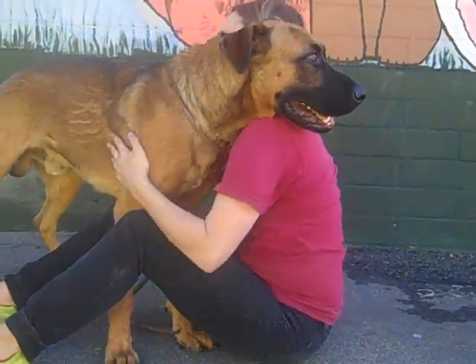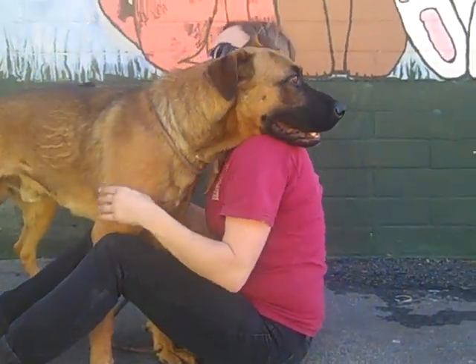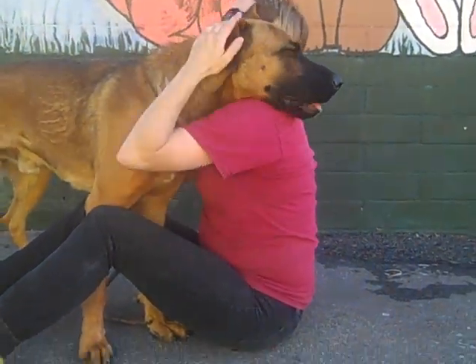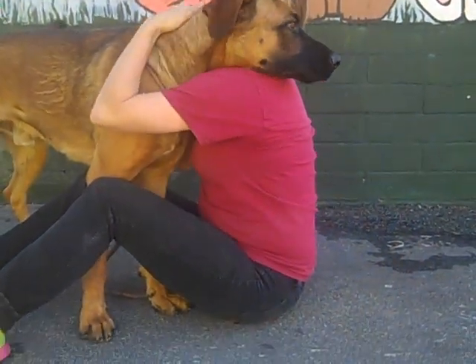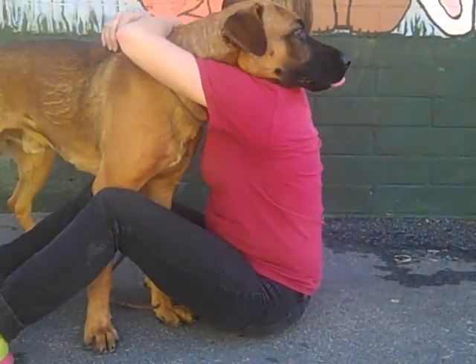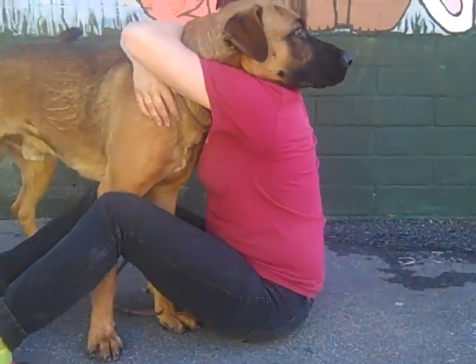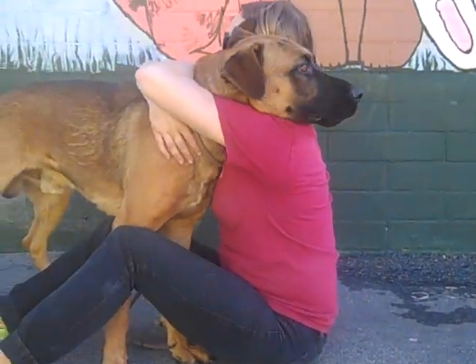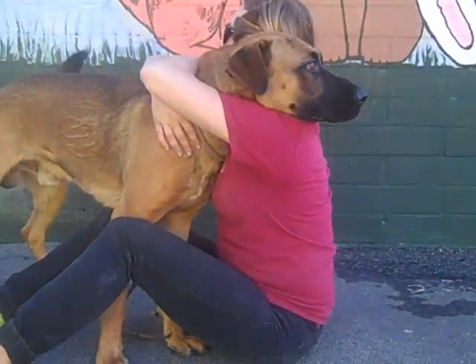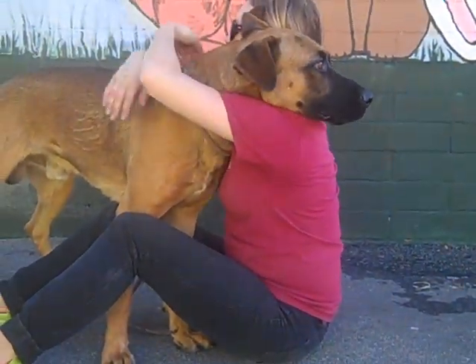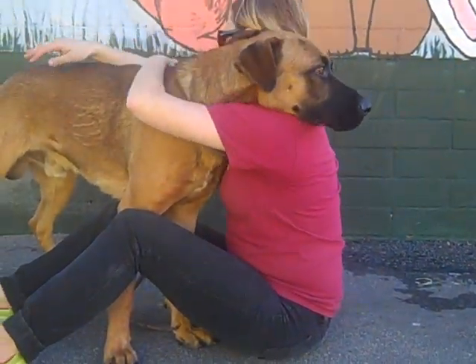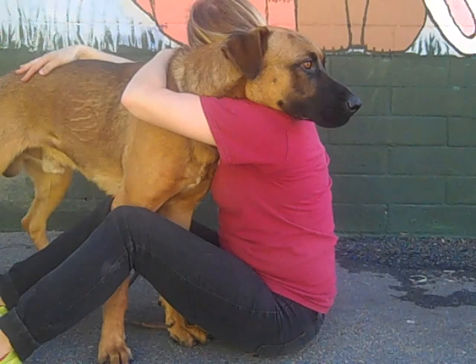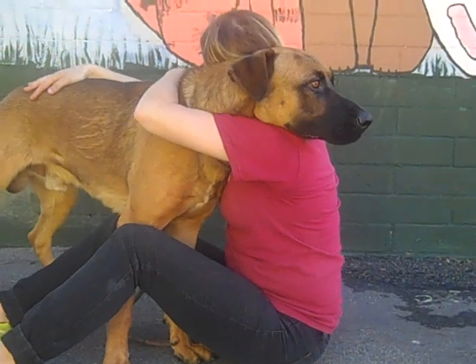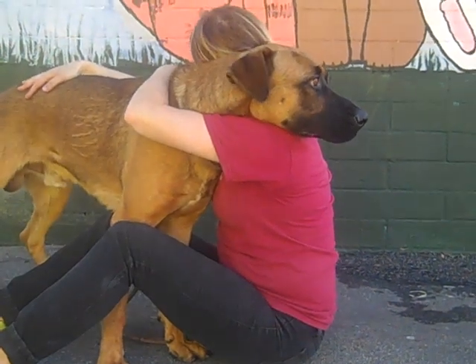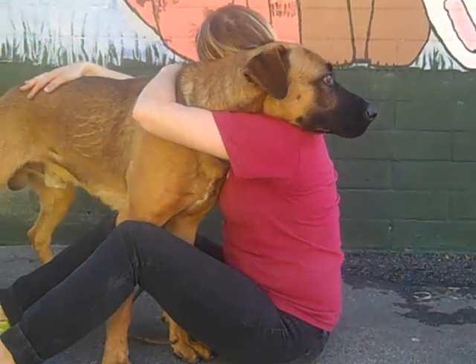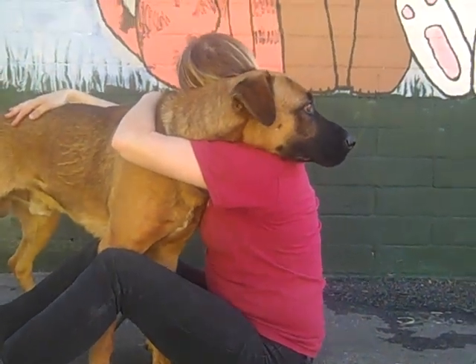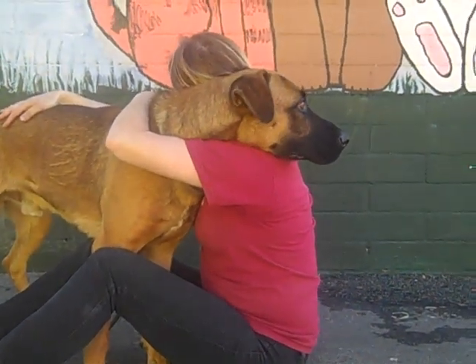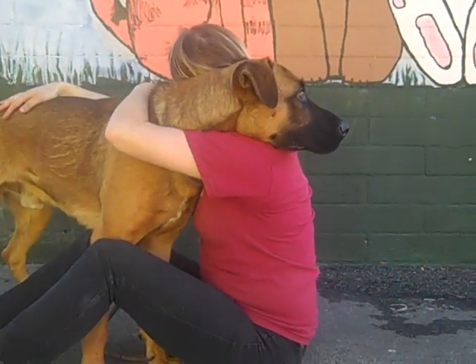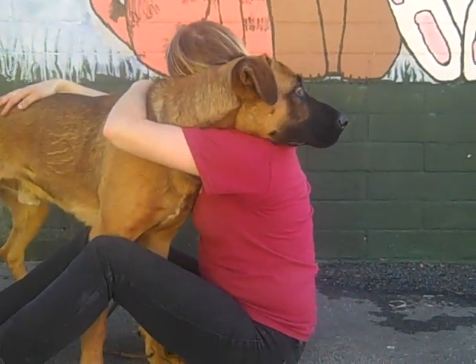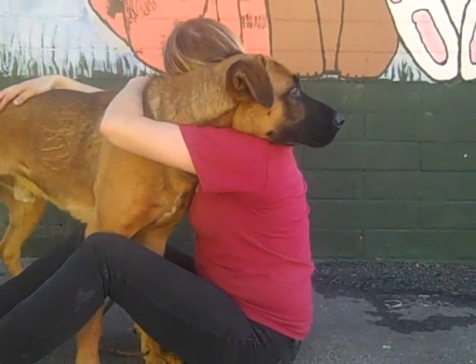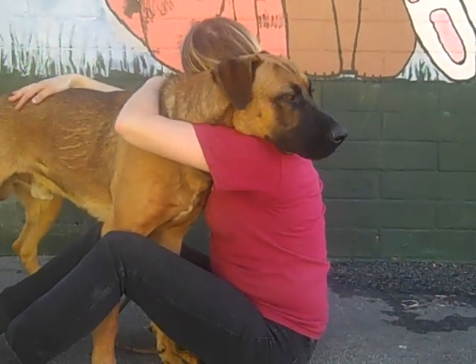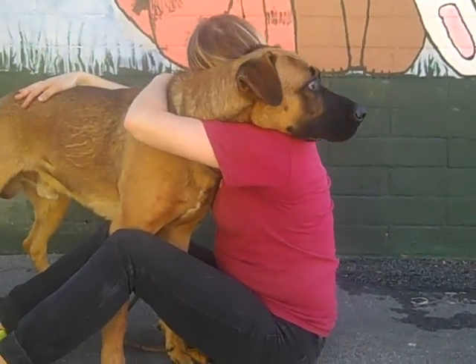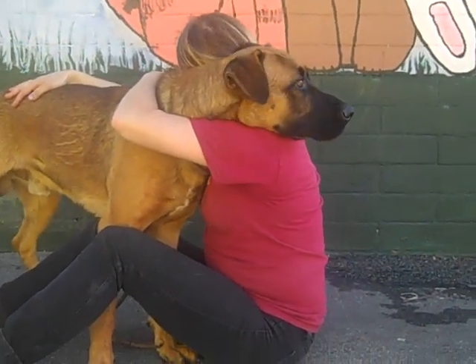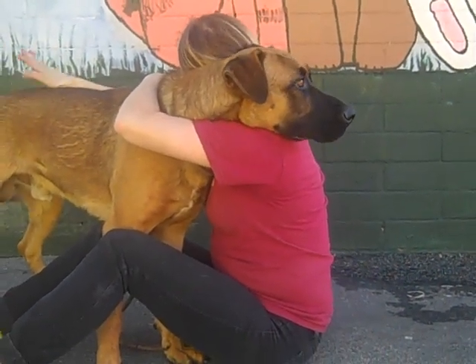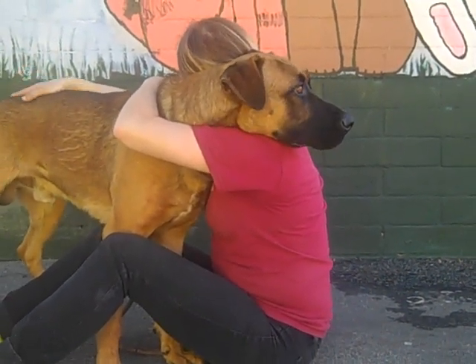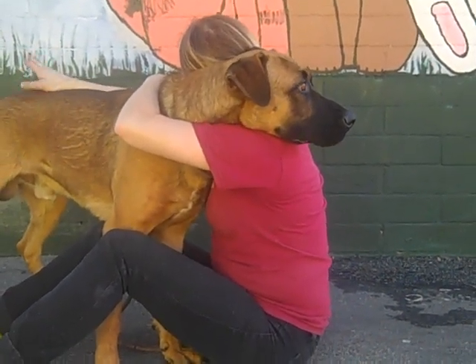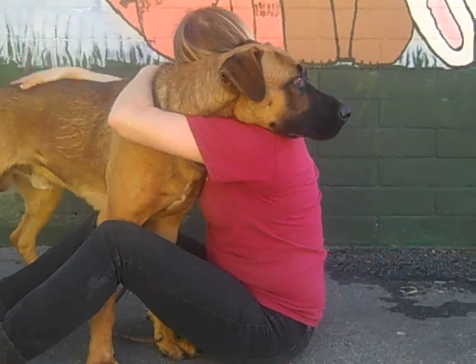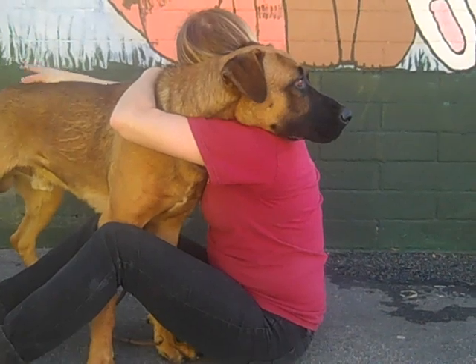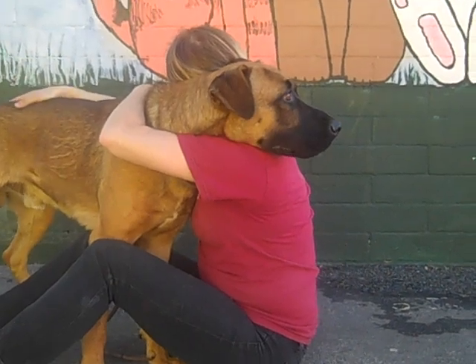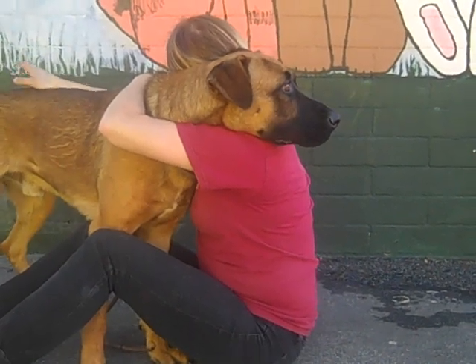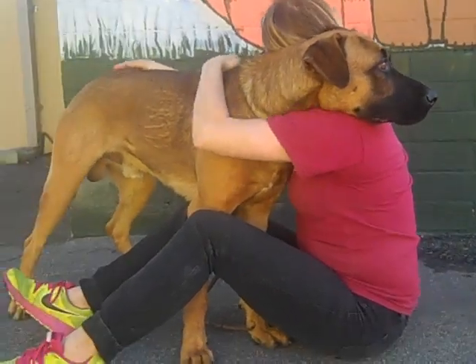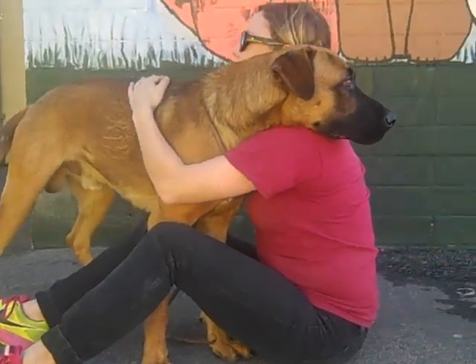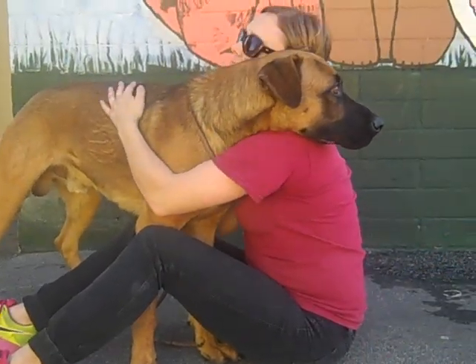He needs out of here urgently. He does have kennel cough right now, and it's December 6th — he needs to get out as soon as possible so he can recover in a home environment.